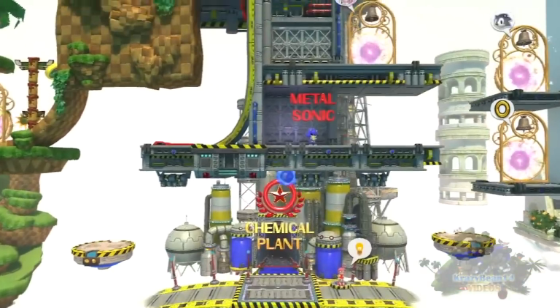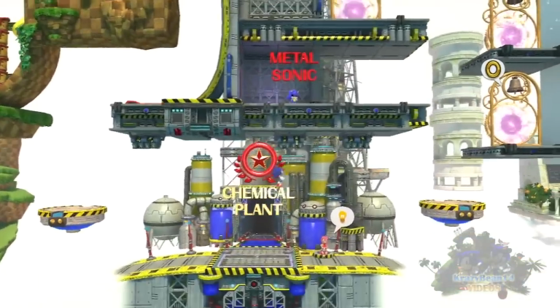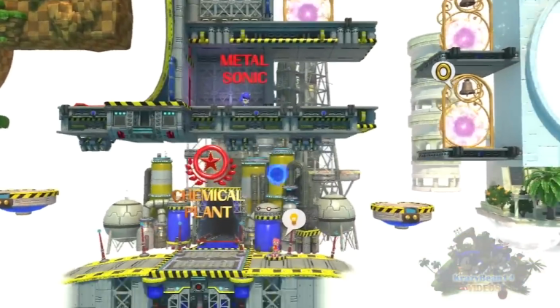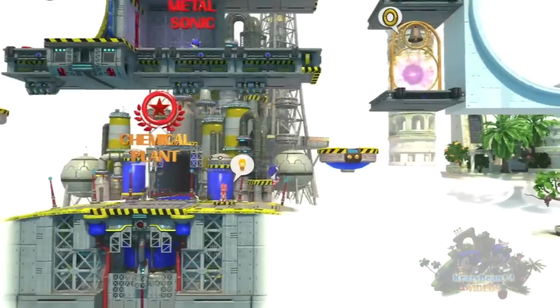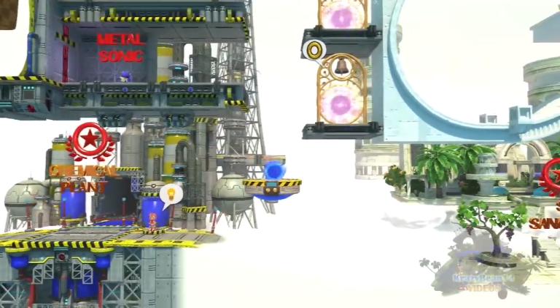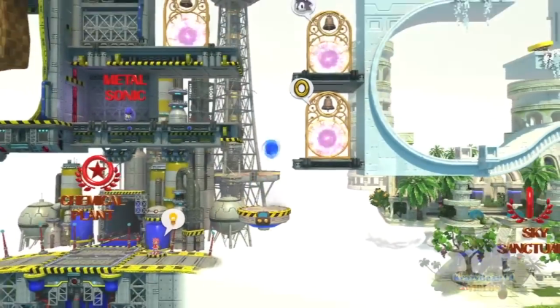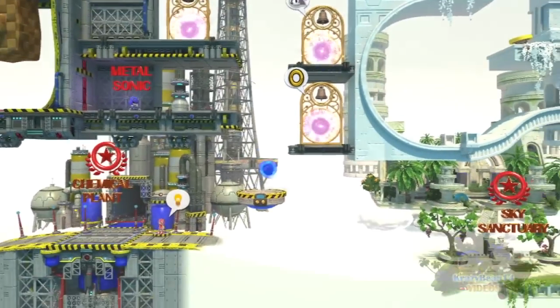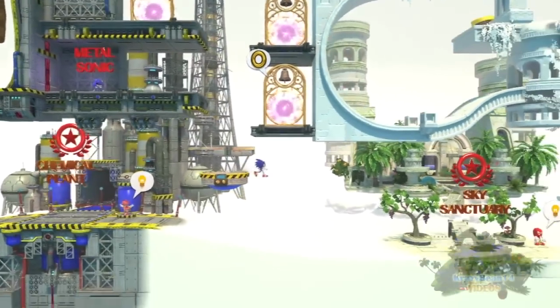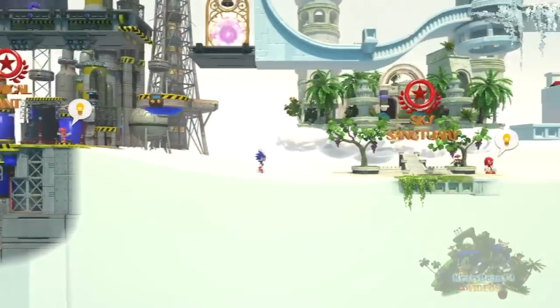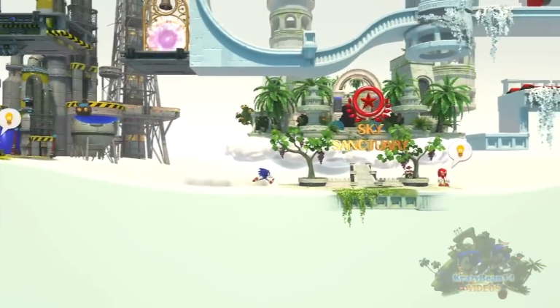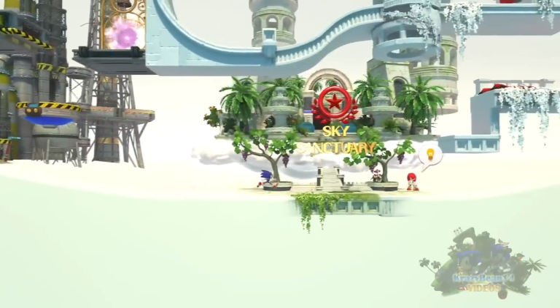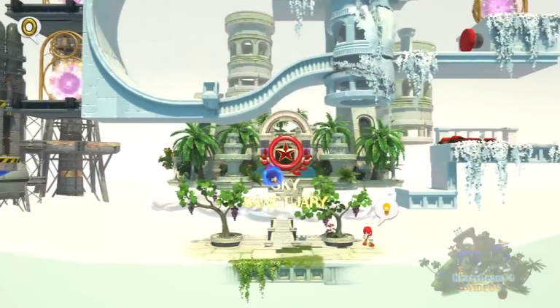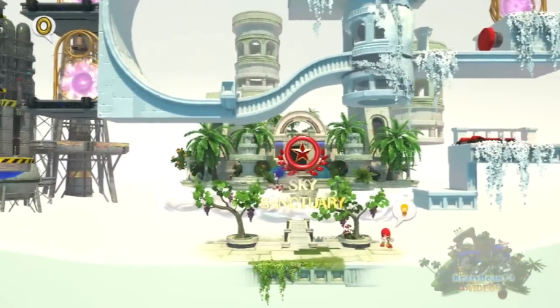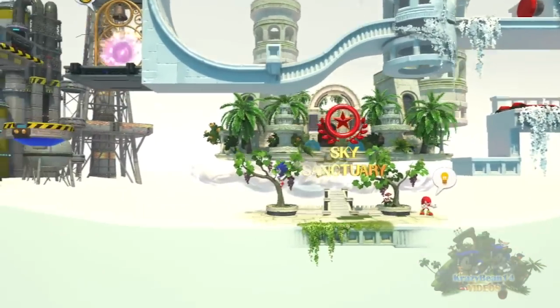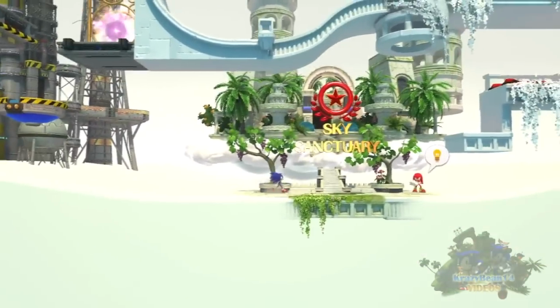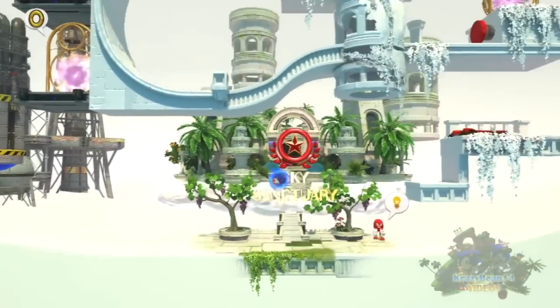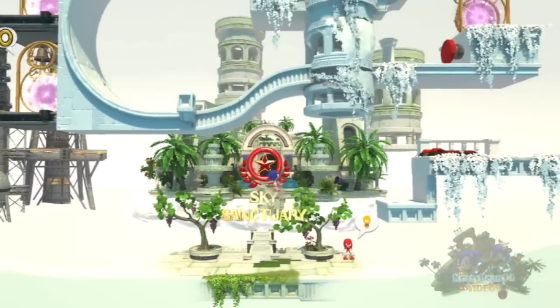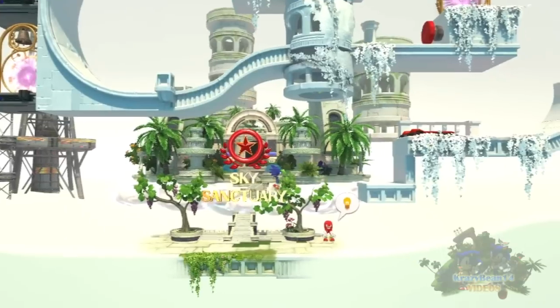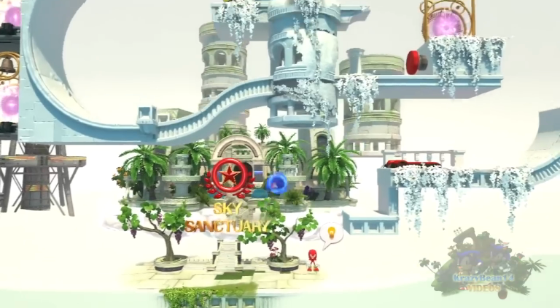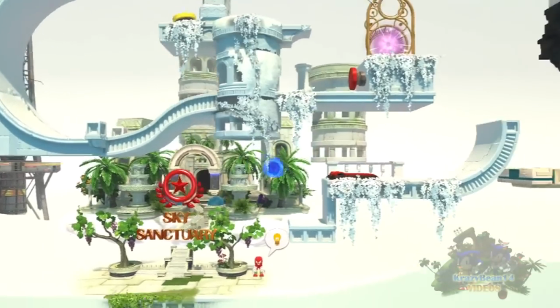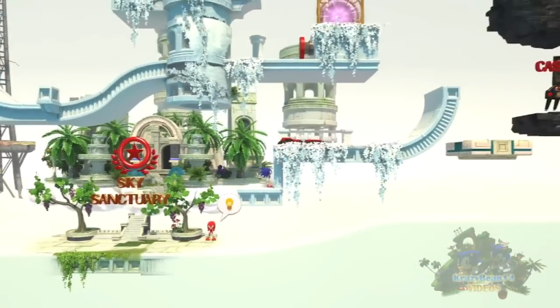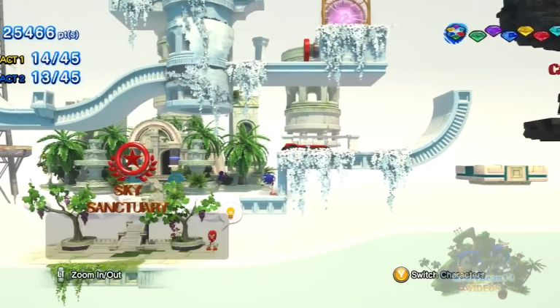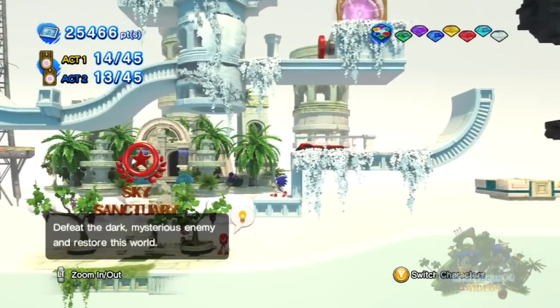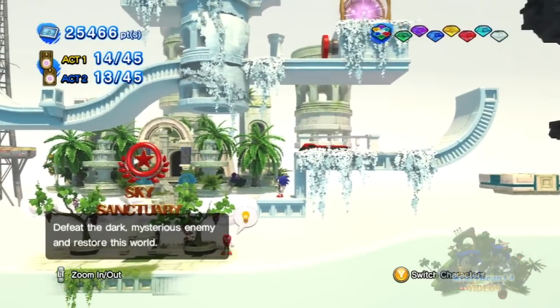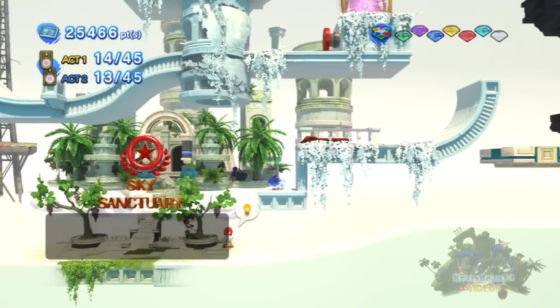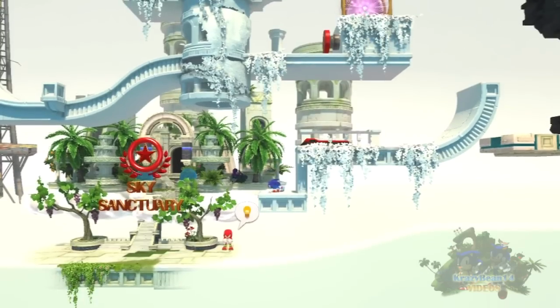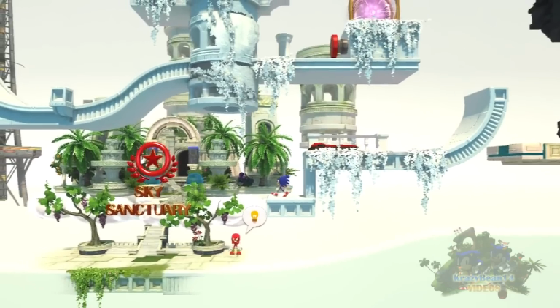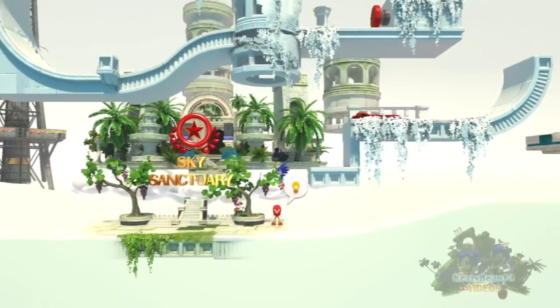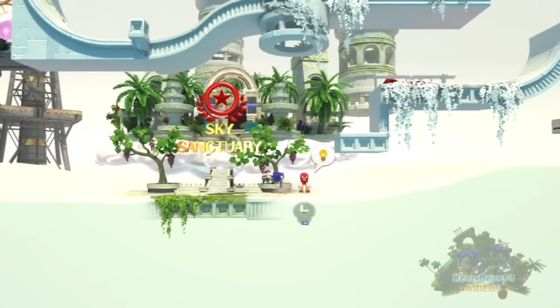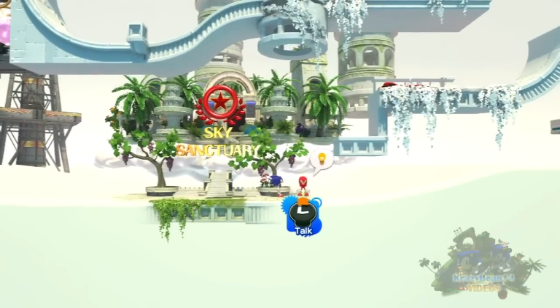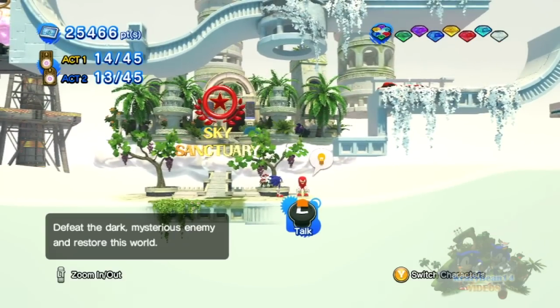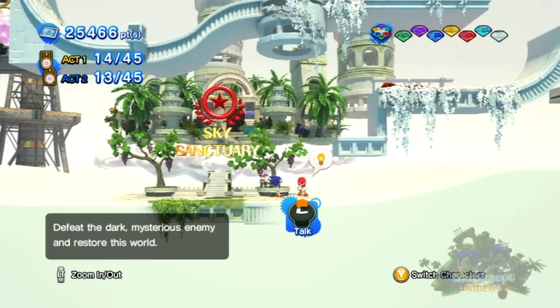In the next episode, since Chemical Plant is done, we go visit our good friend Knuckles in Sky Sanctuary and help him out with a few missions. See you guys next time!